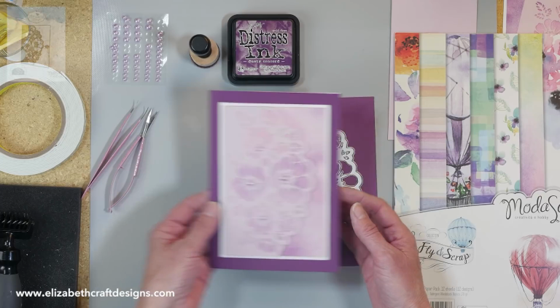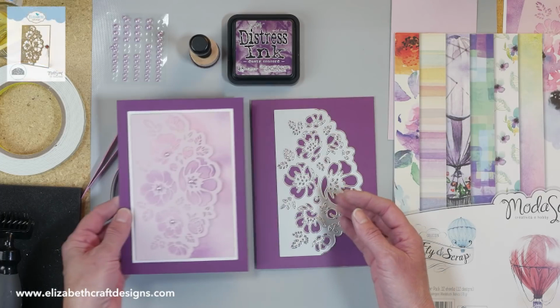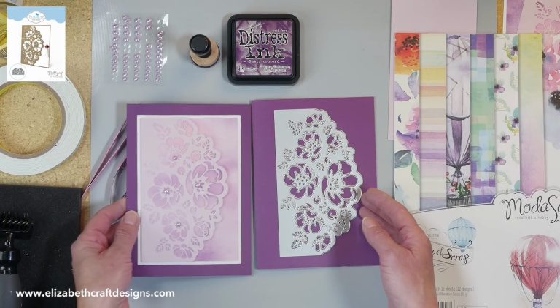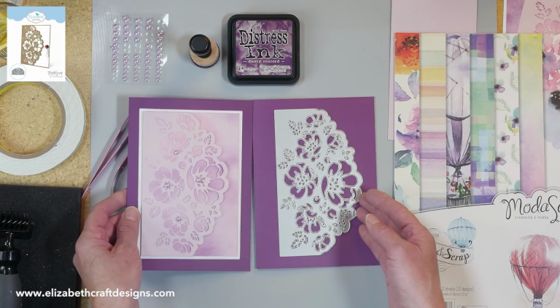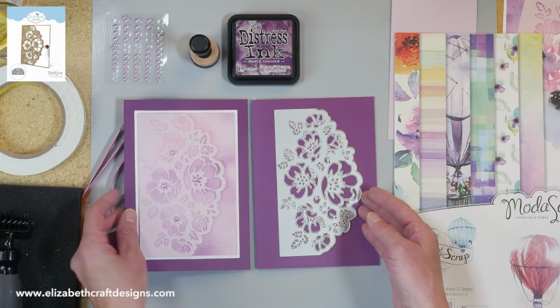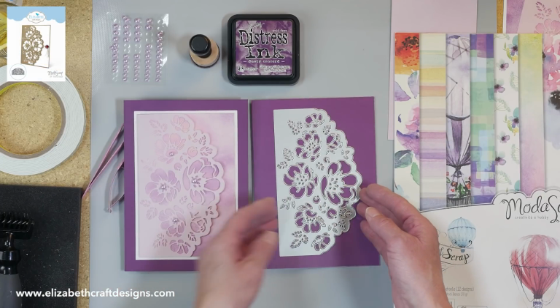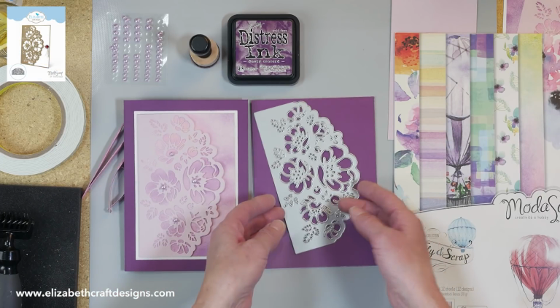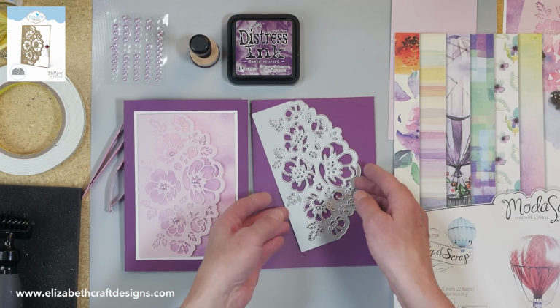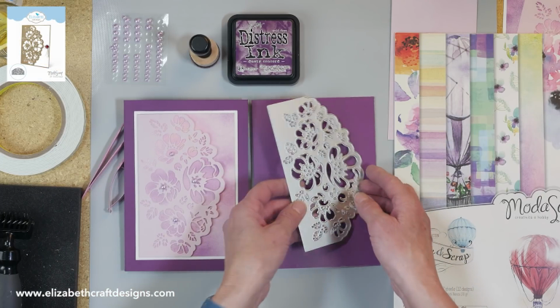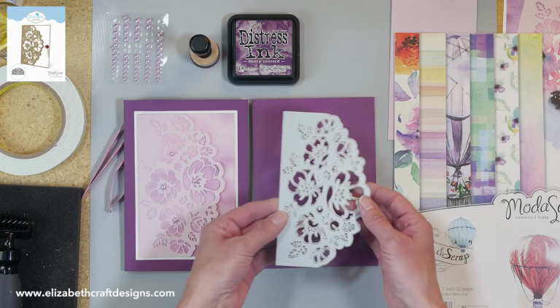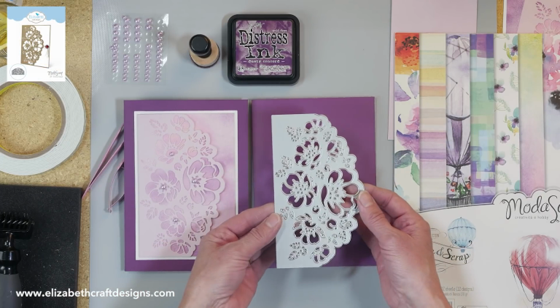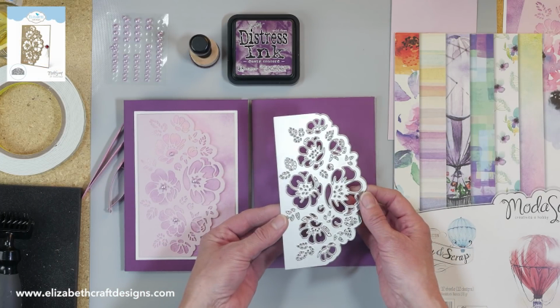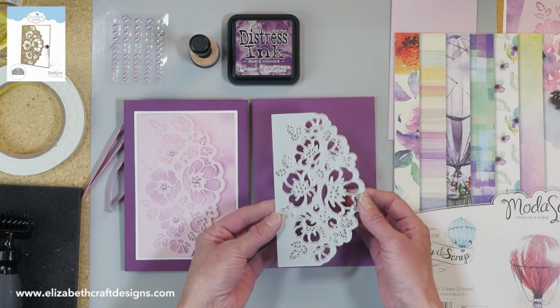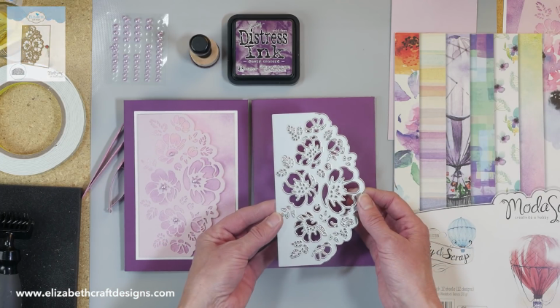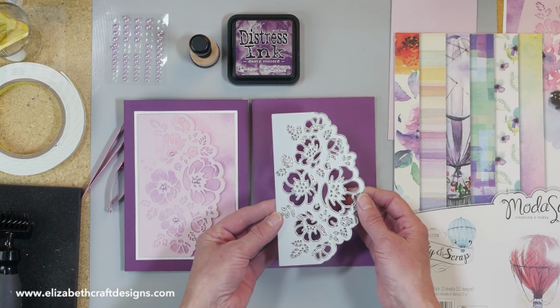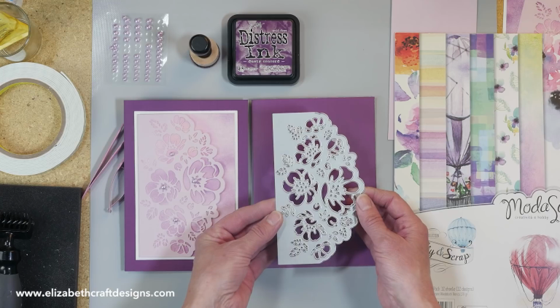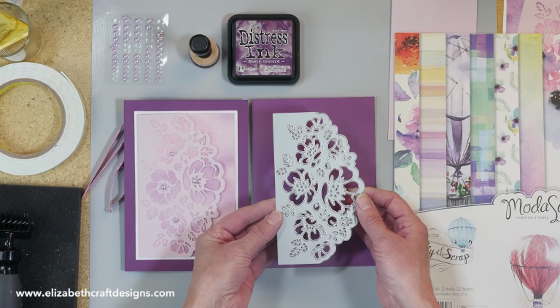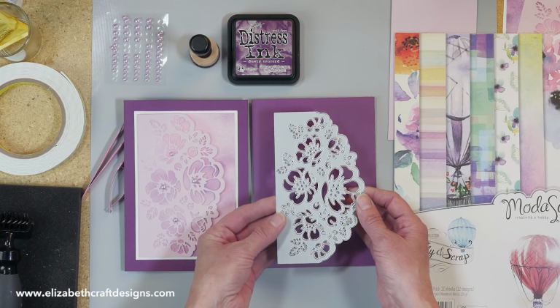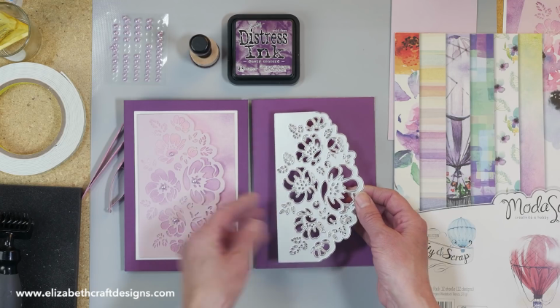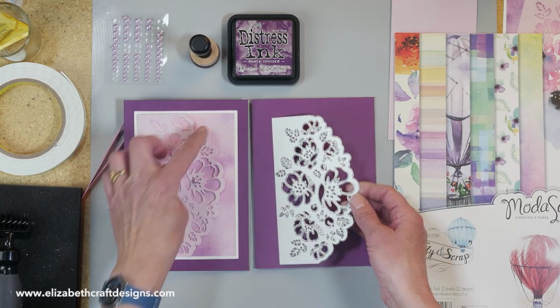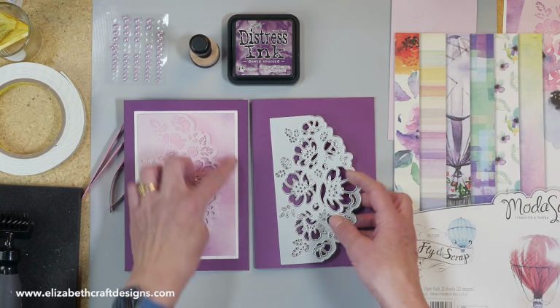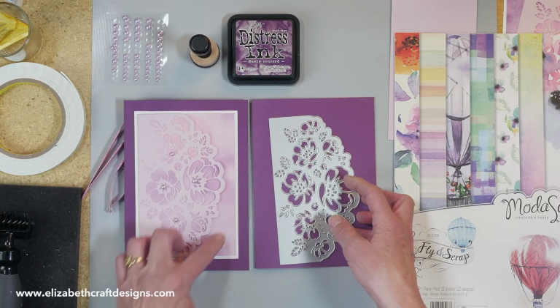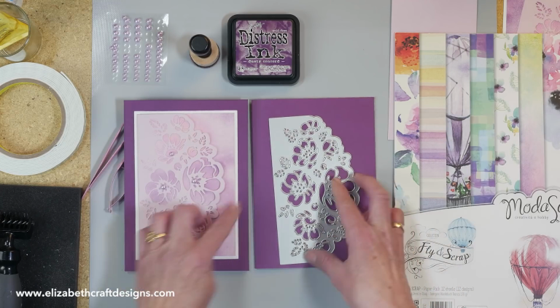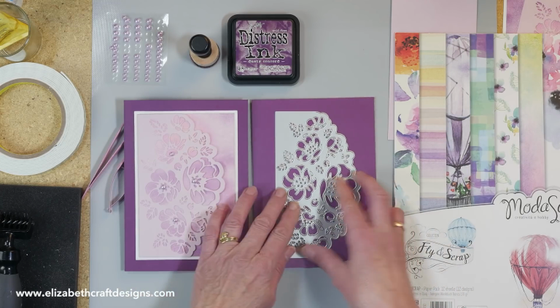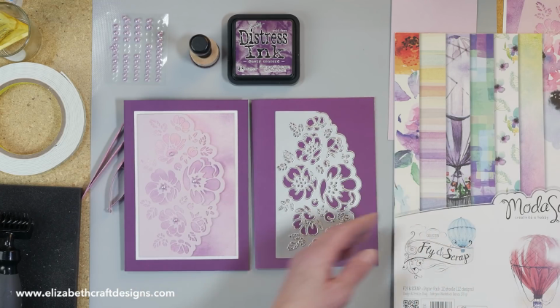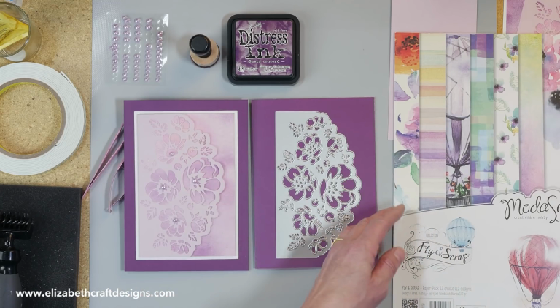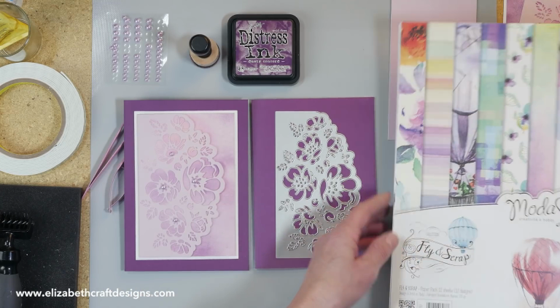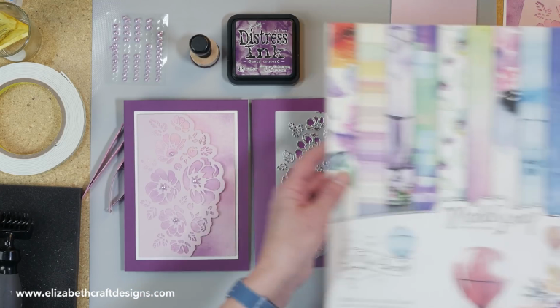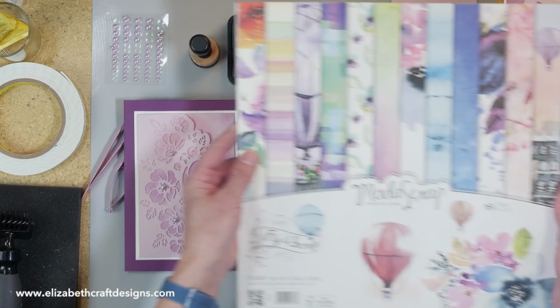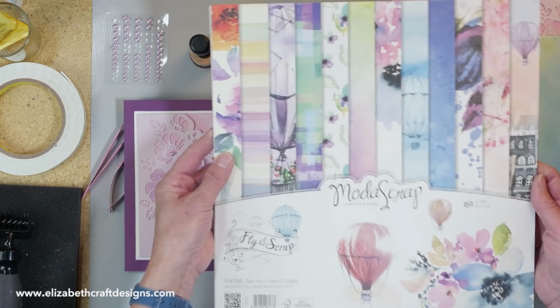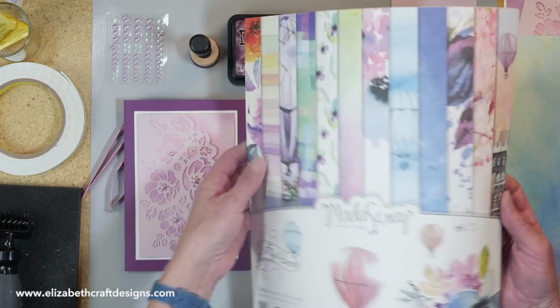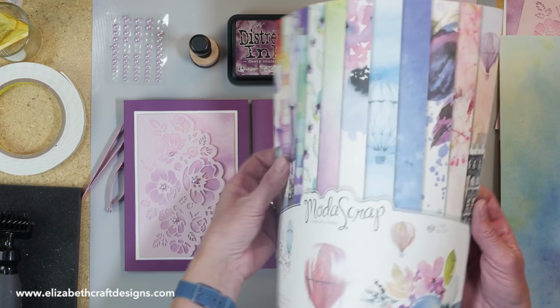So this is the card and this is the die that I'm using. This is the romantic bouquet die and it's a gorgeous die. The background paper I'm using here is the fly and scrap from Moda Scrap.